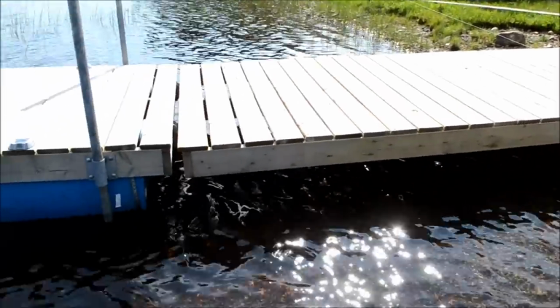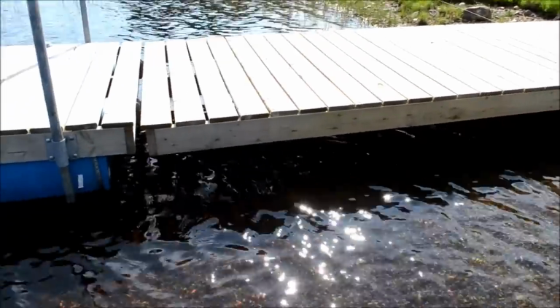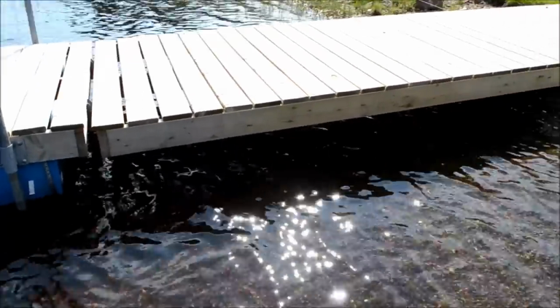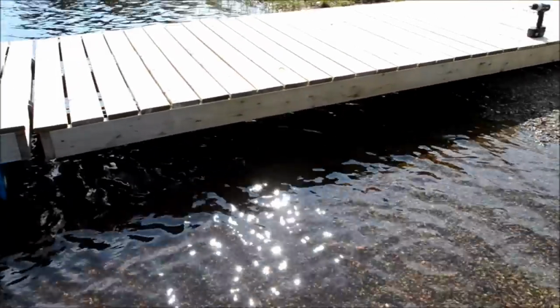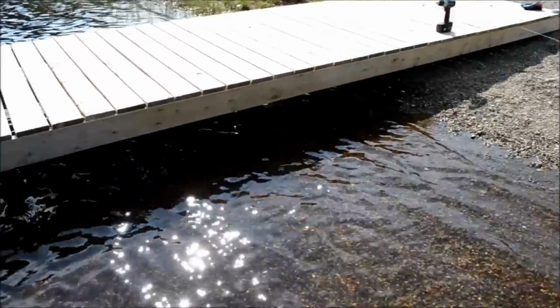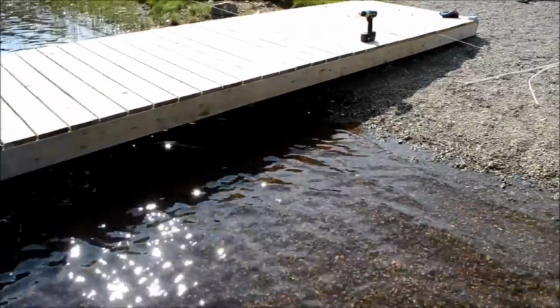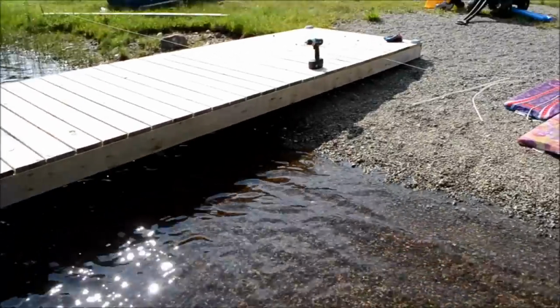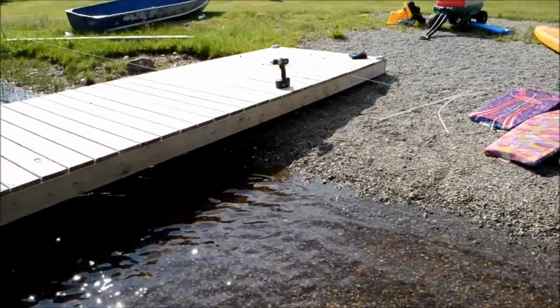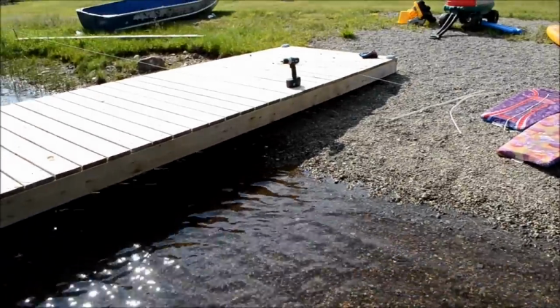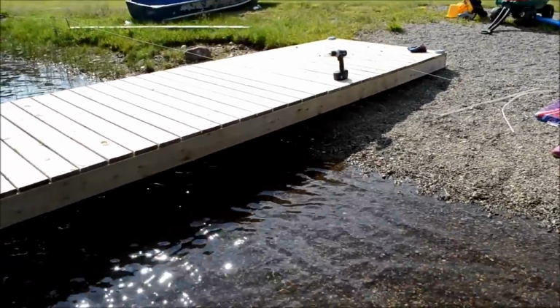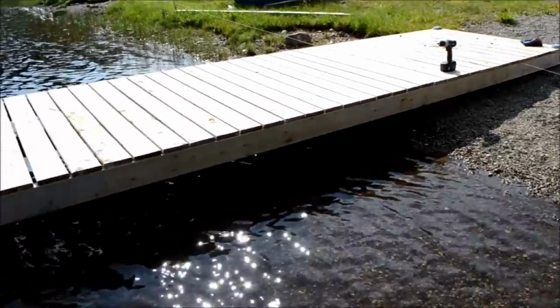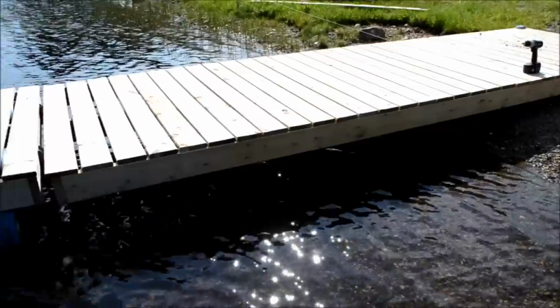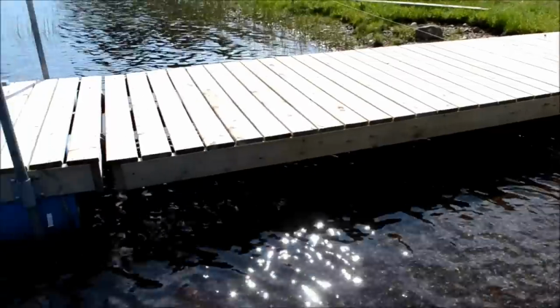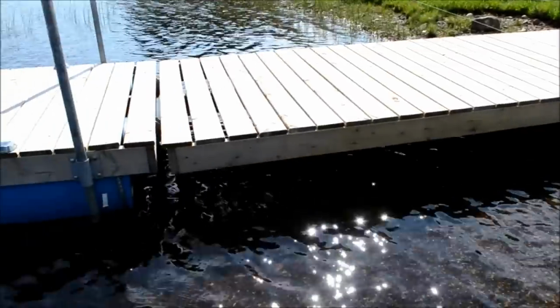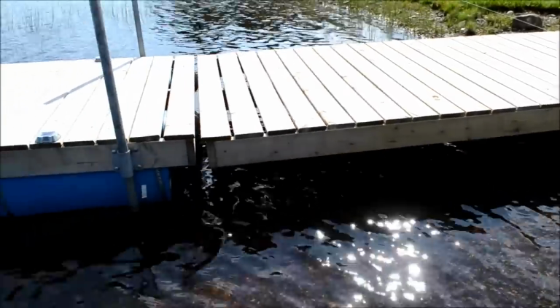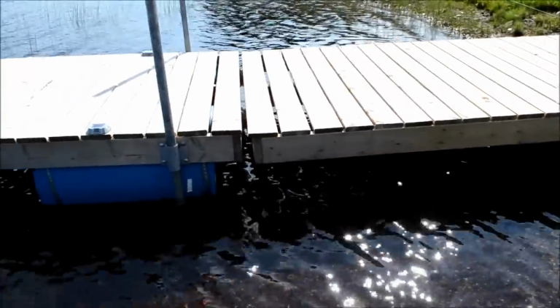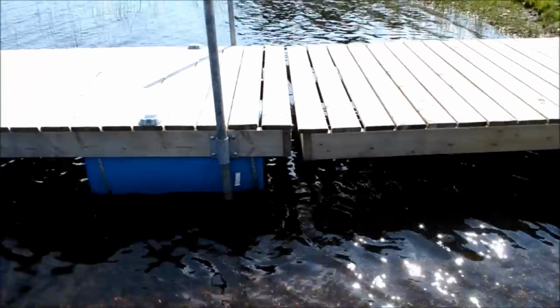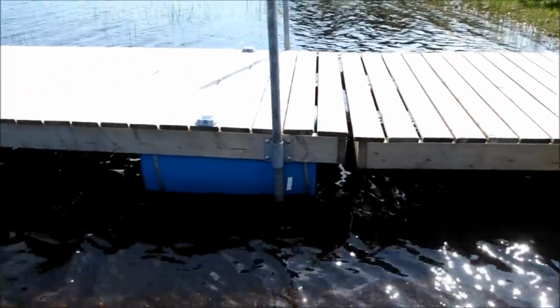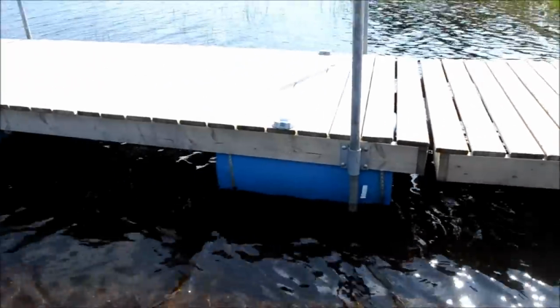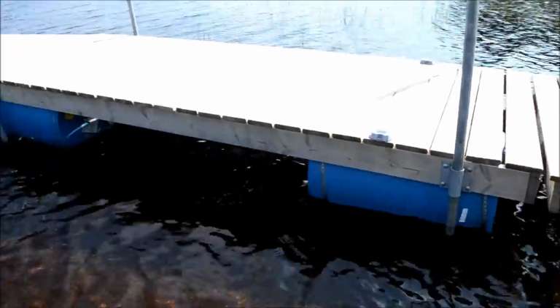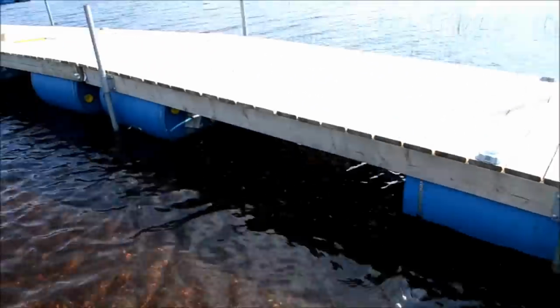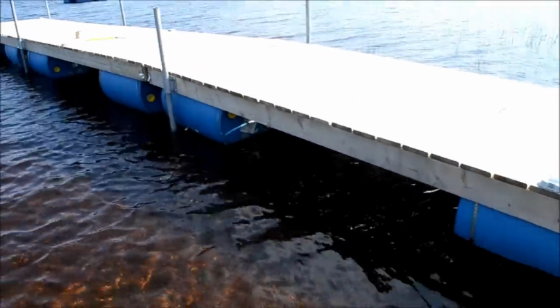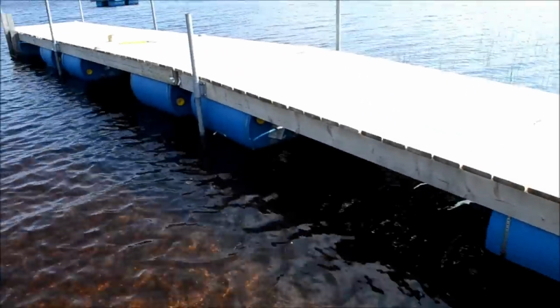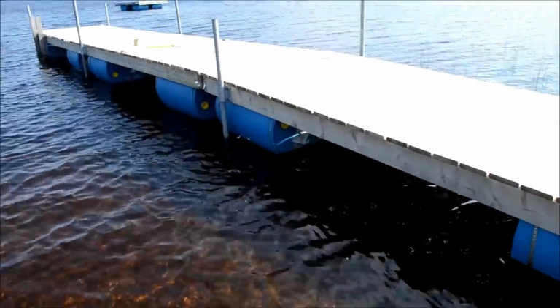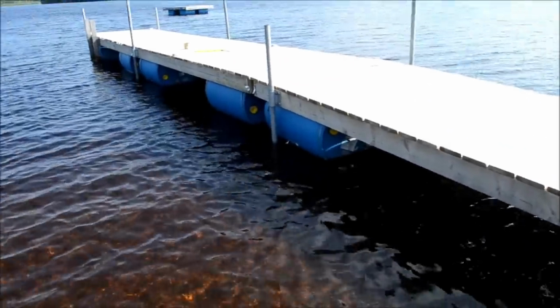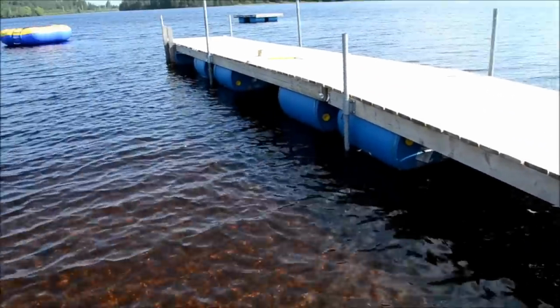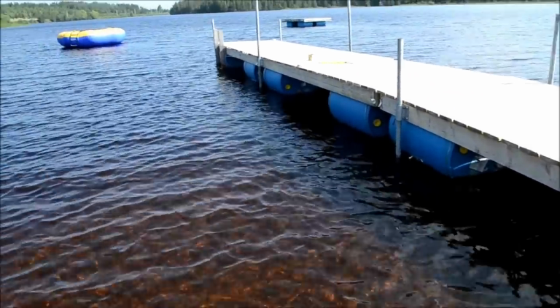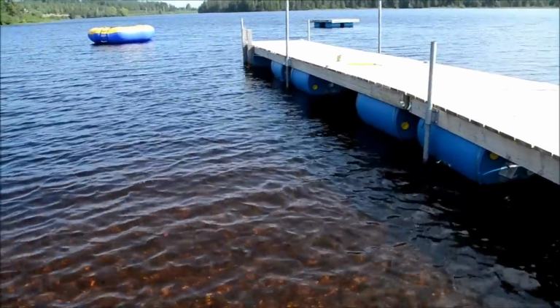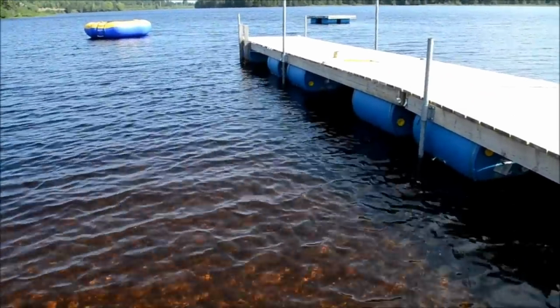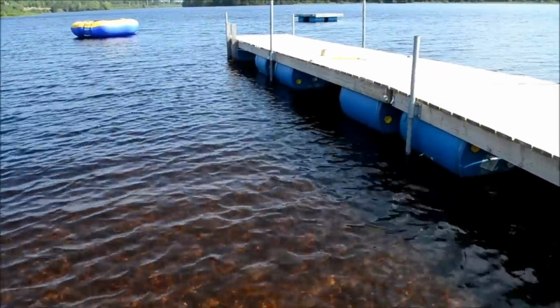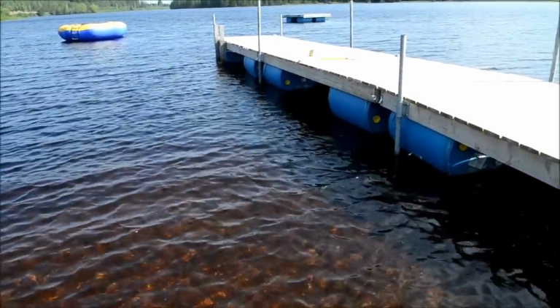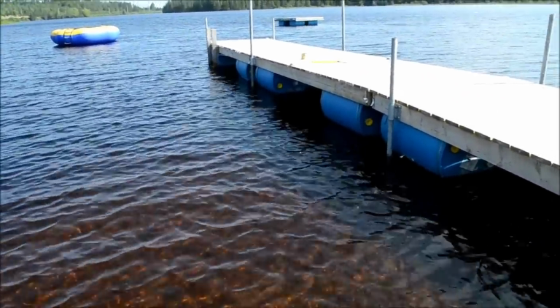Four barrels per 12-foot section. This last shore section has no barrels on it, and I'll show you how we hold all this together. This wharf goes out so easily — it's amazing.